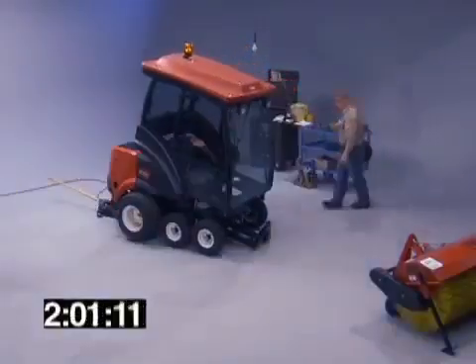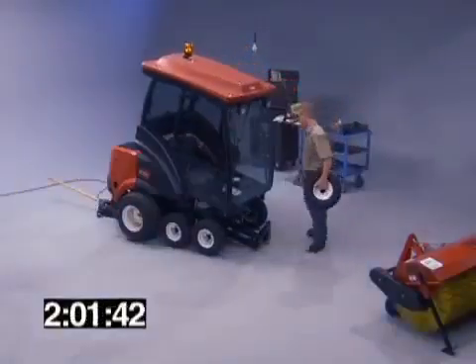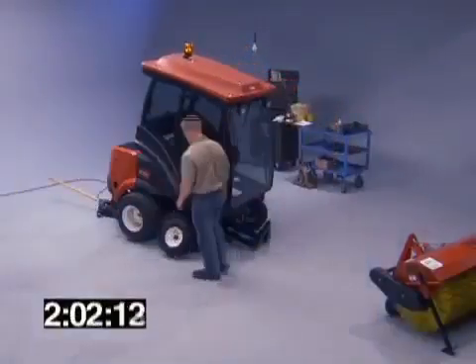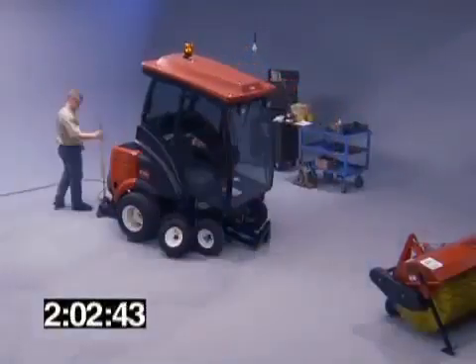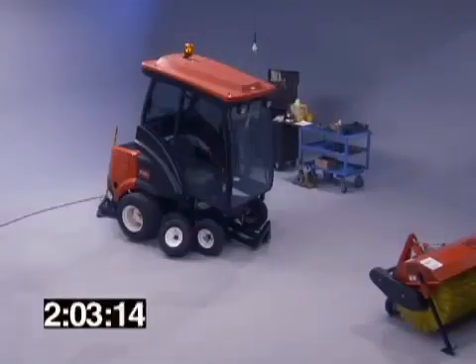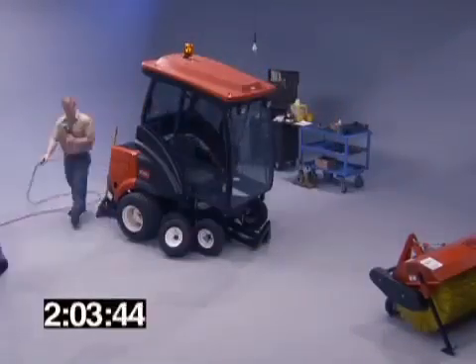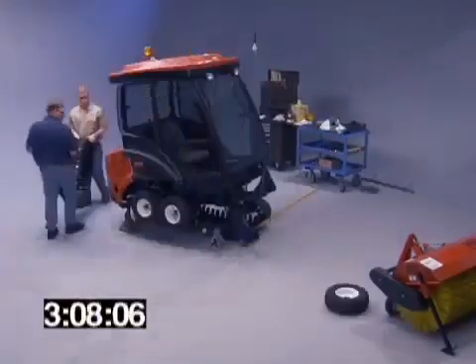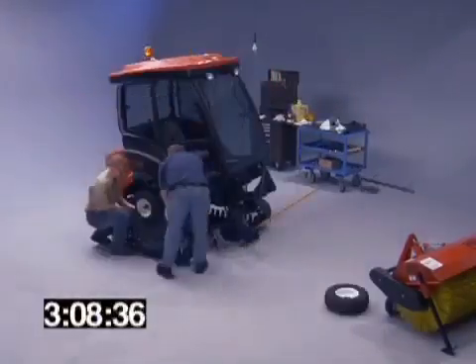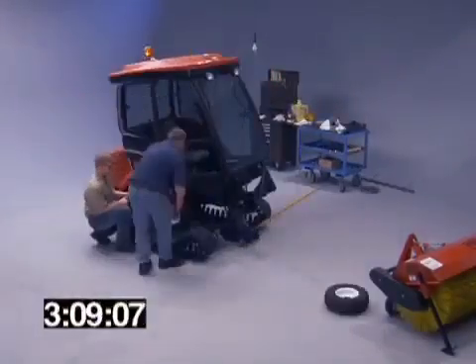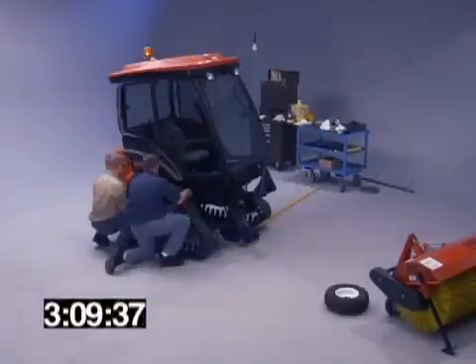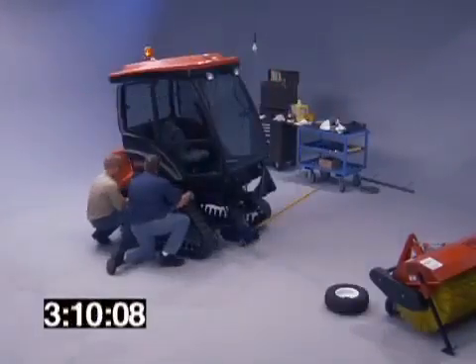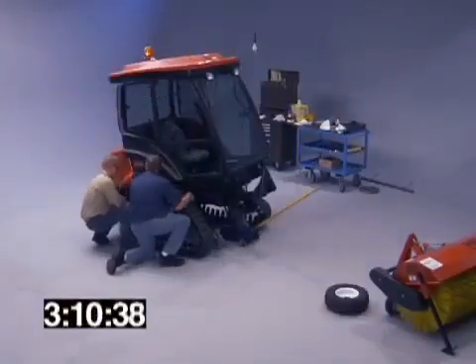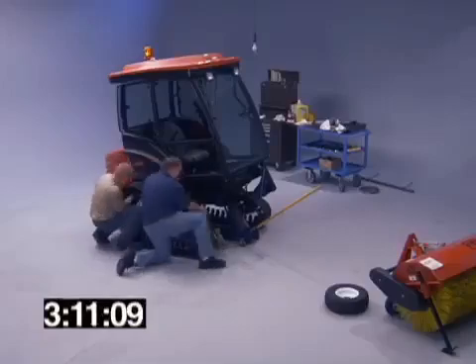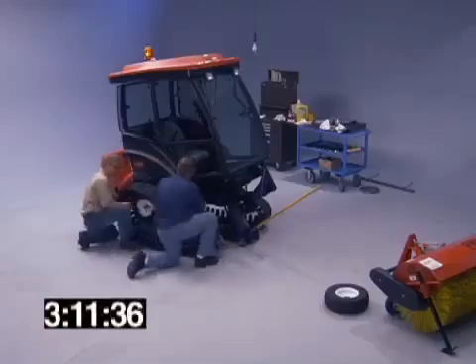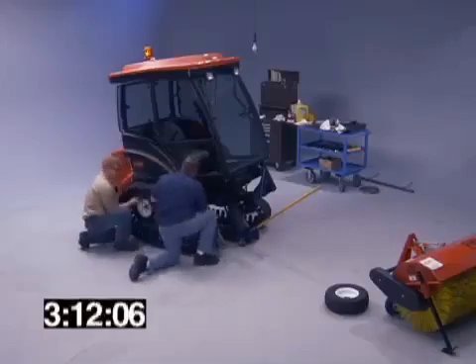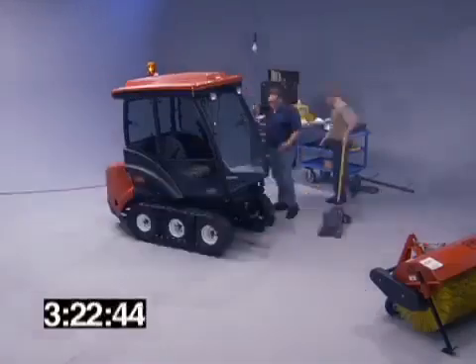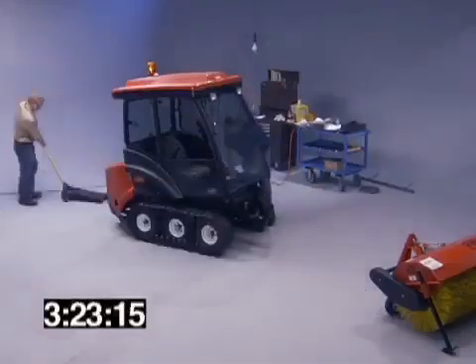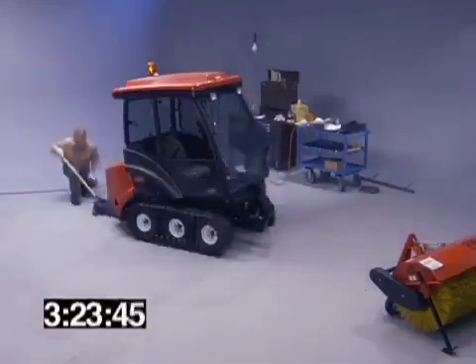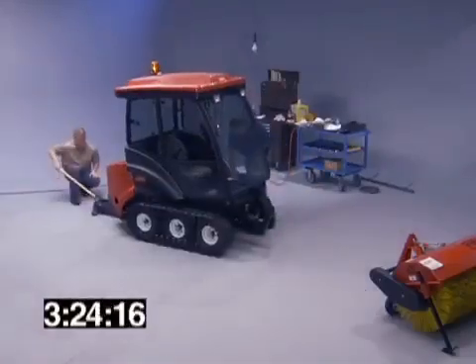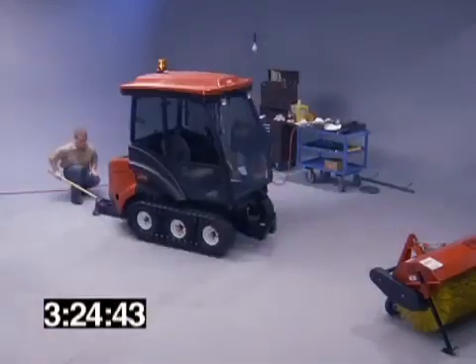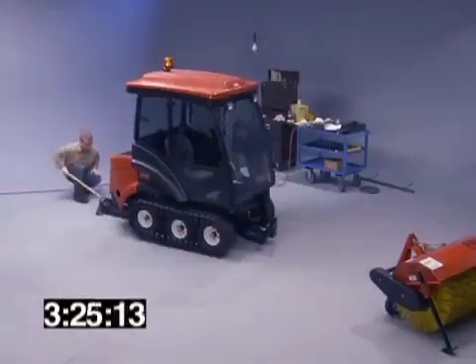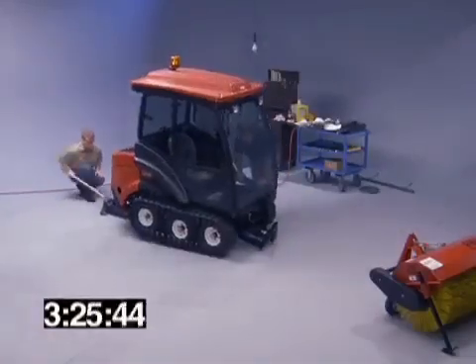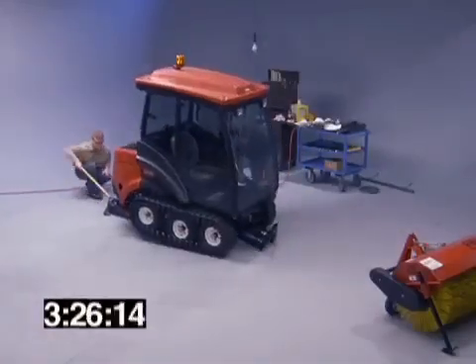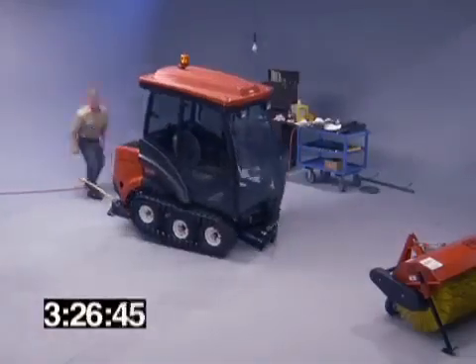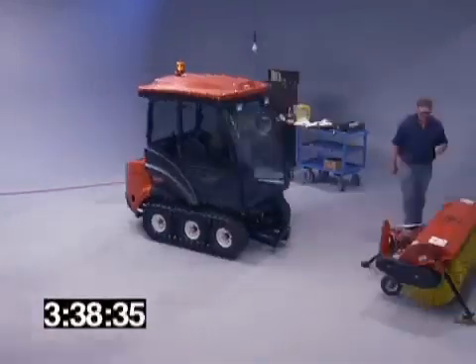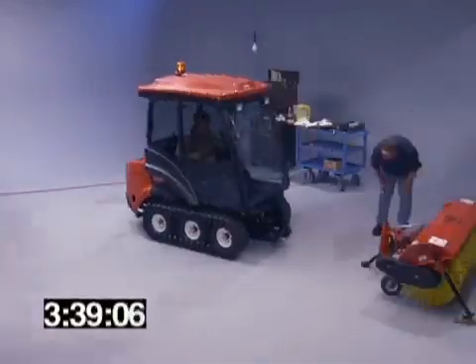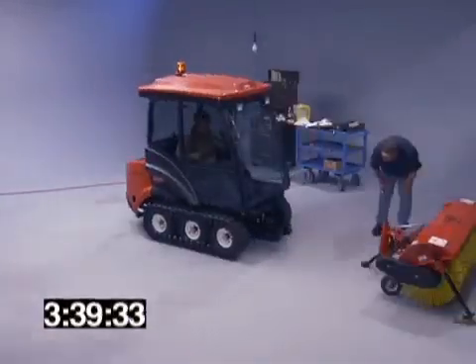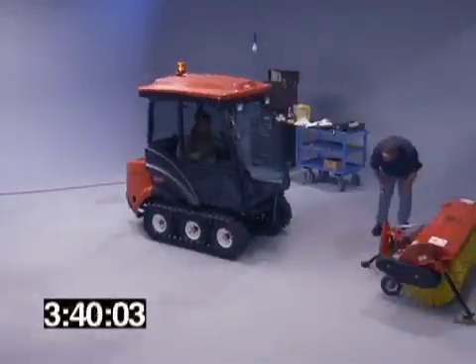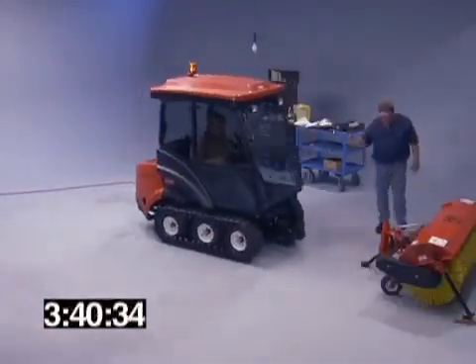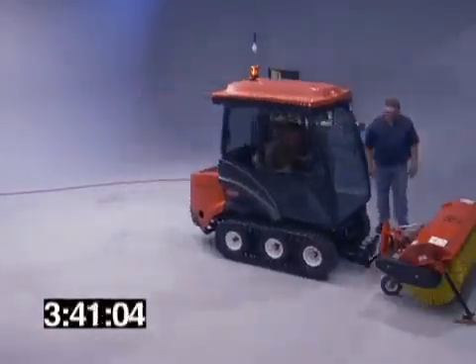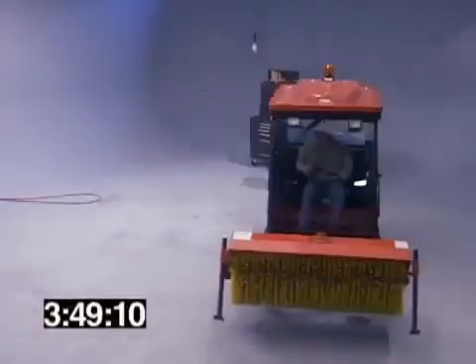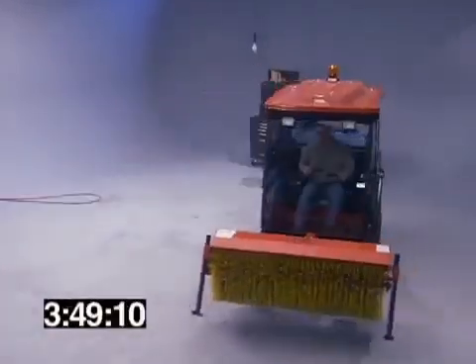Two workers, four hours, no special tools, and the Groundsmaster Polartrack 7200 series is ready to go.